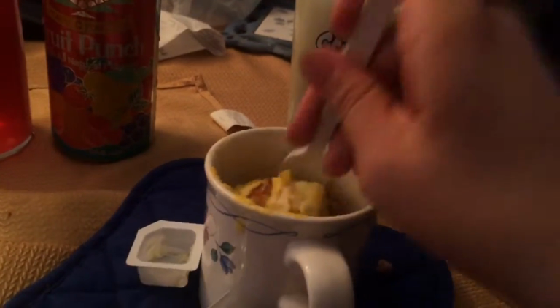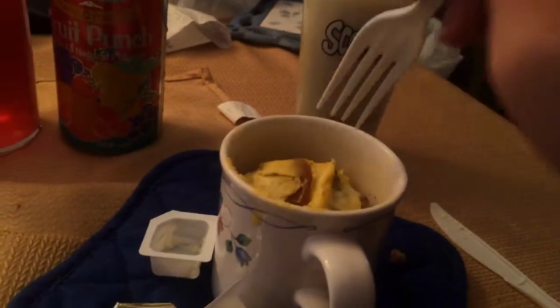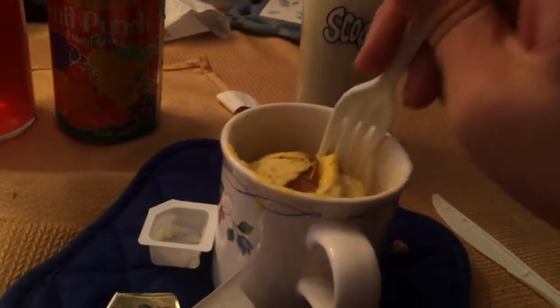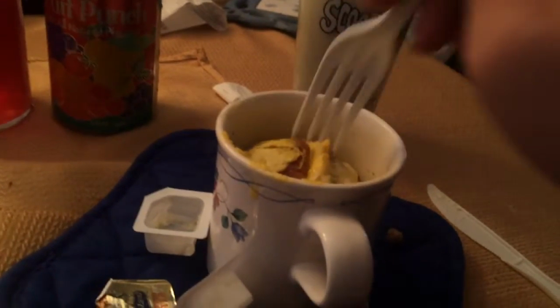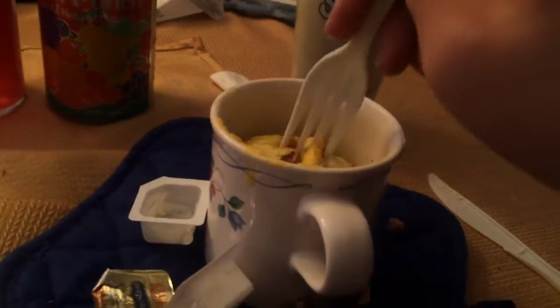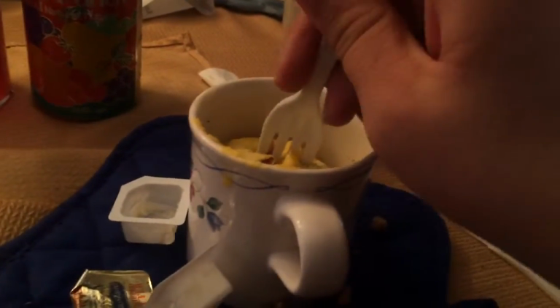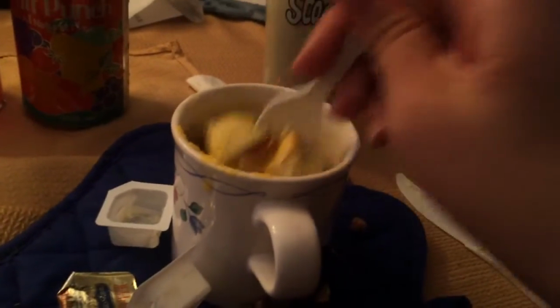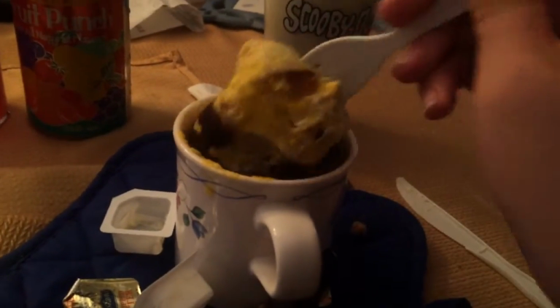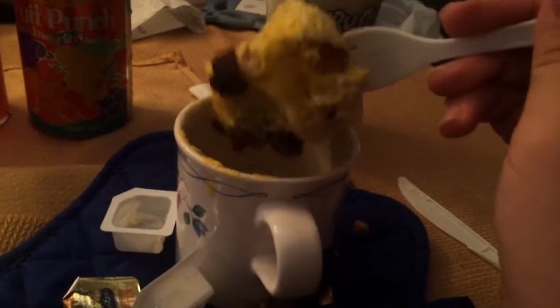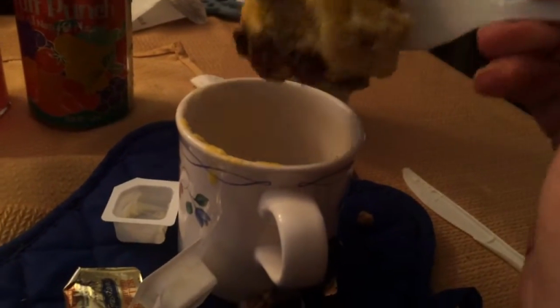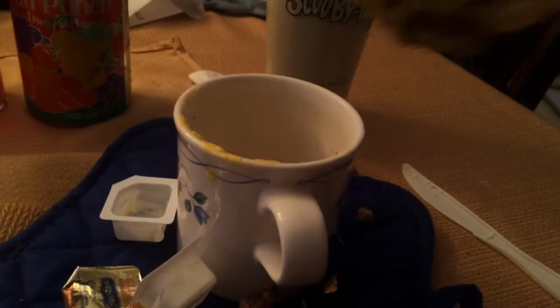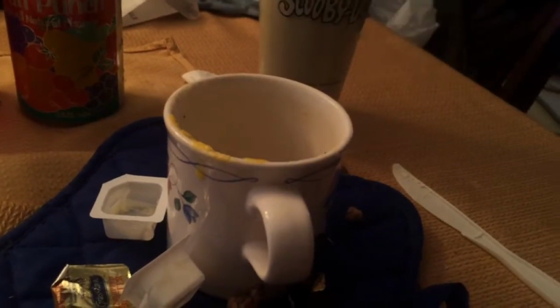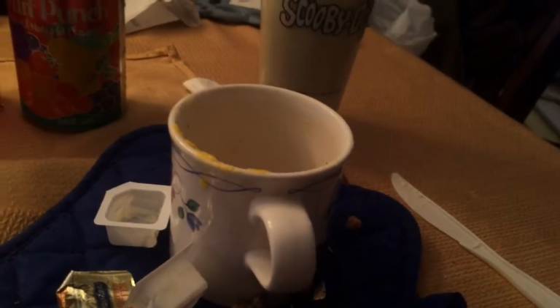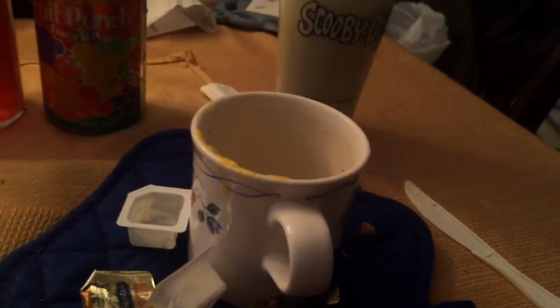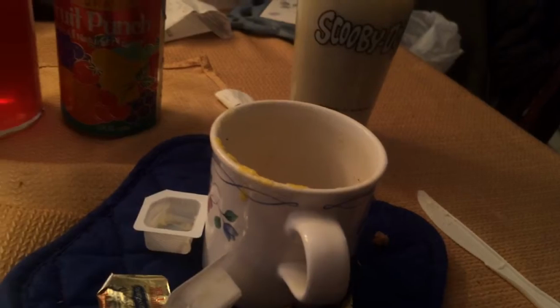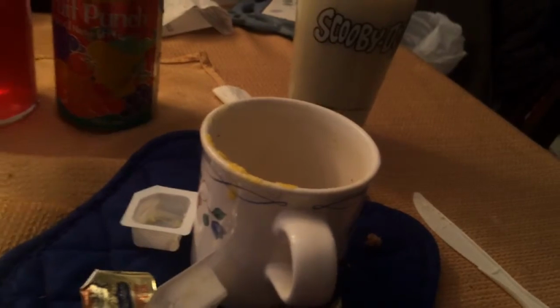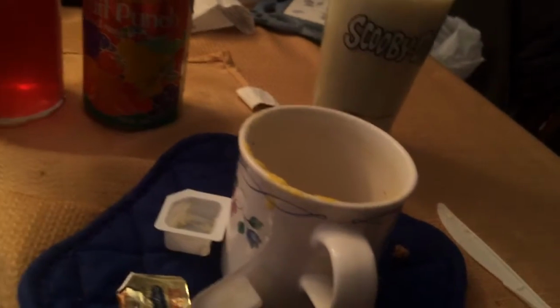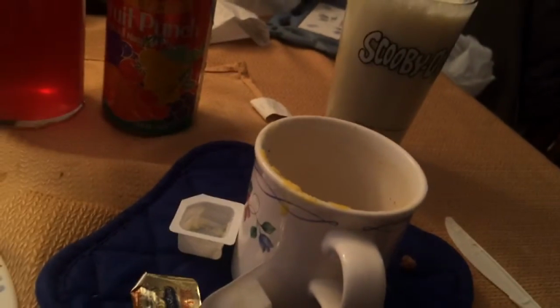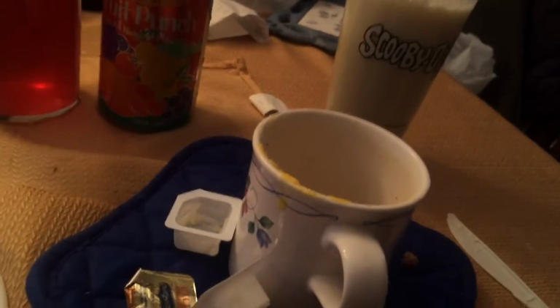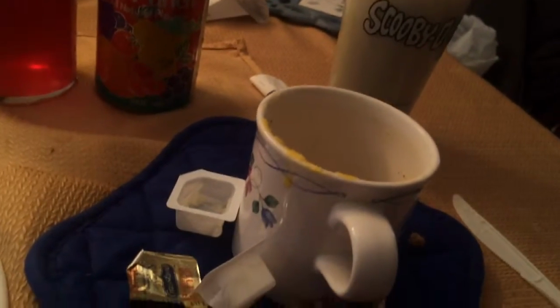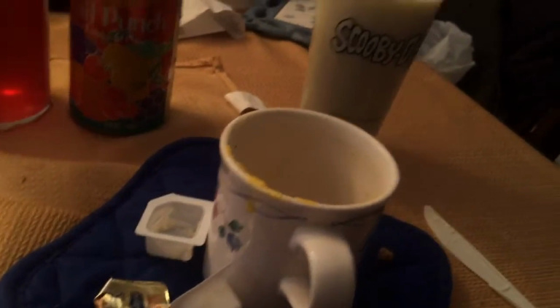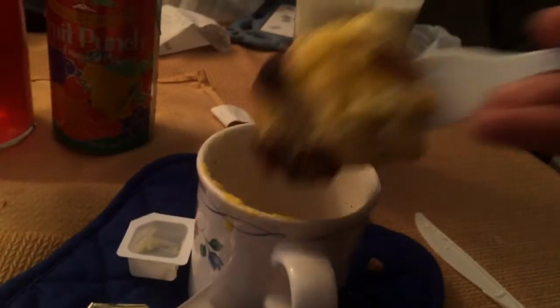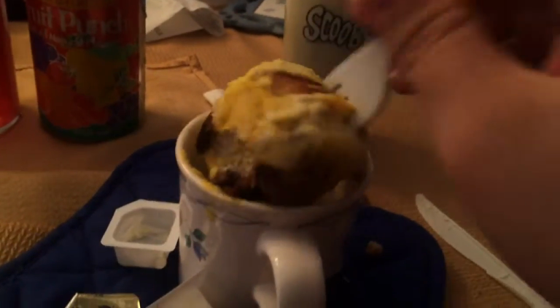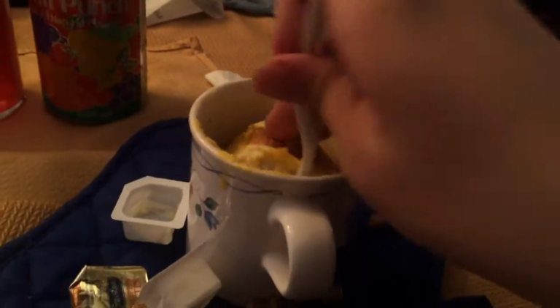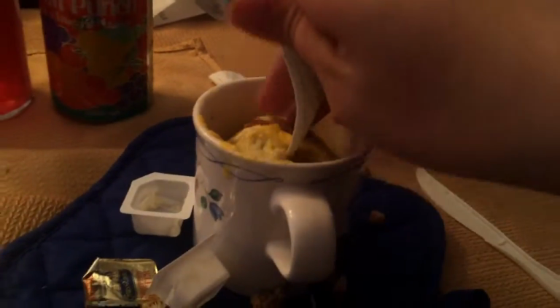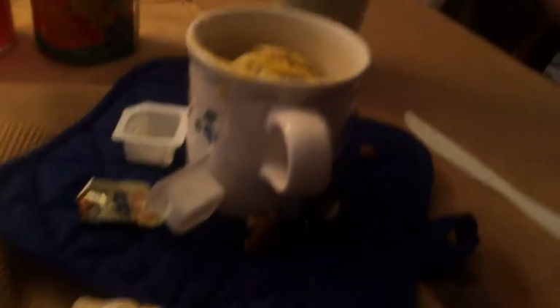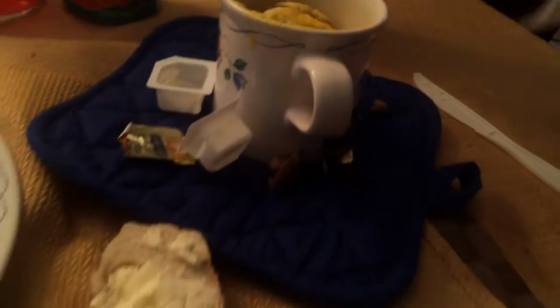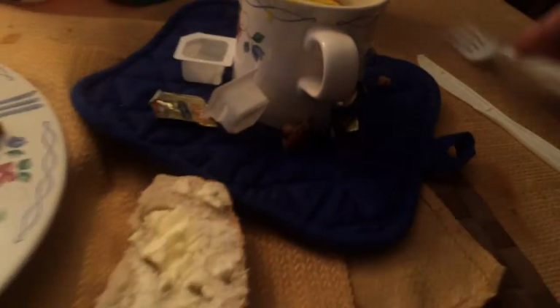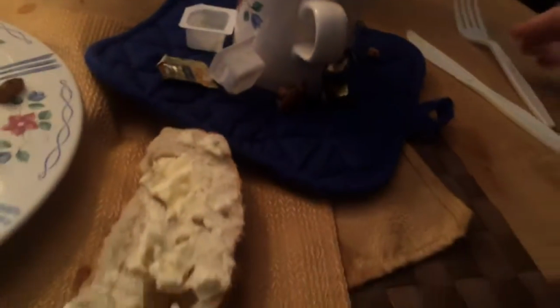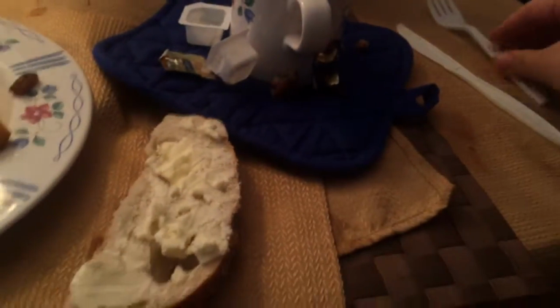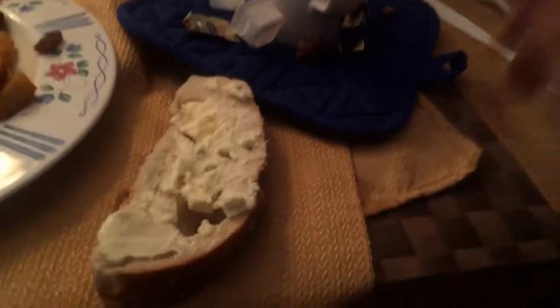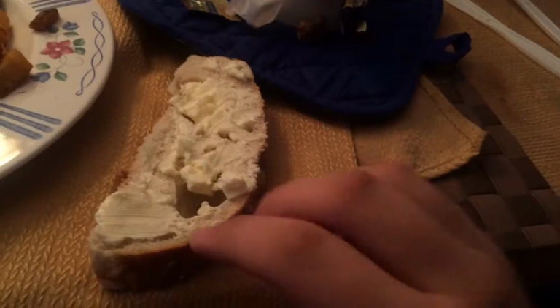In the cup — what is that? It's egg, bacon, and sausage, and a piece of bread. Mom made it.